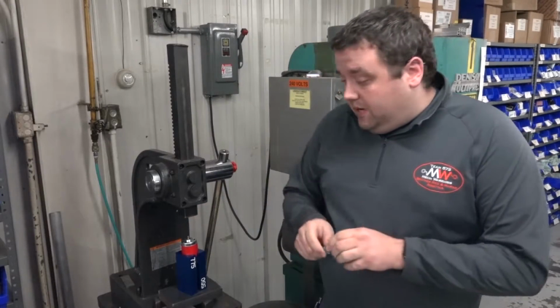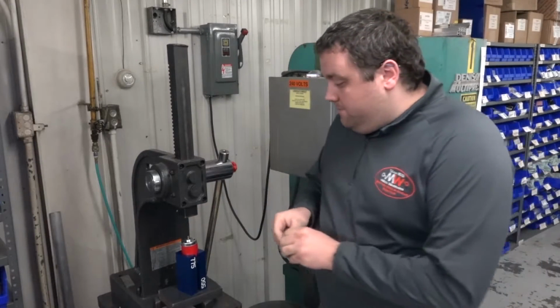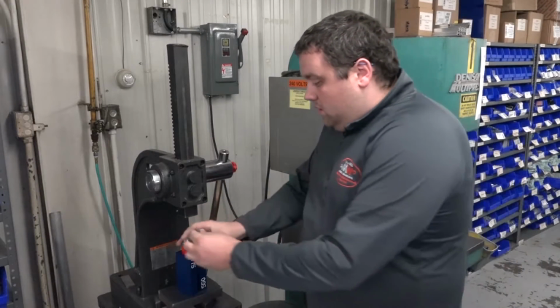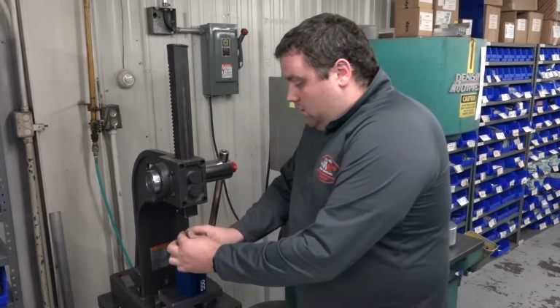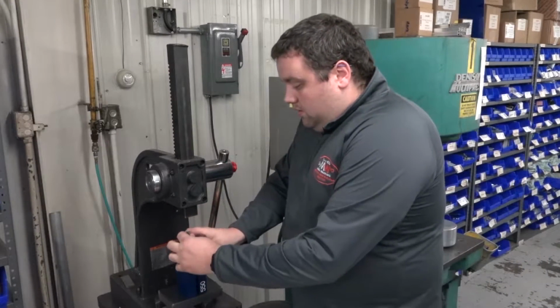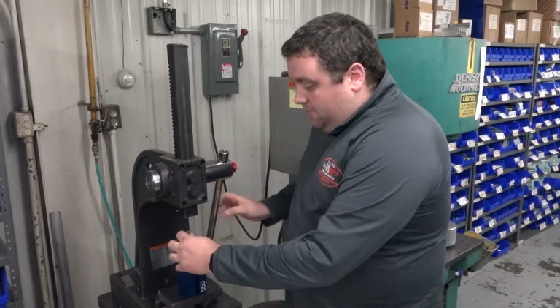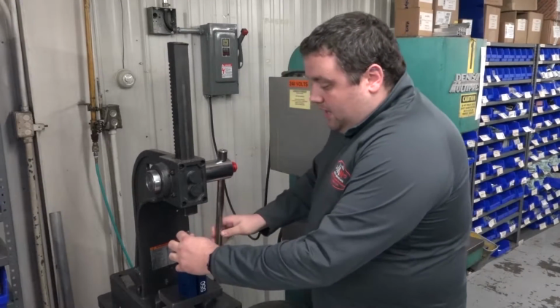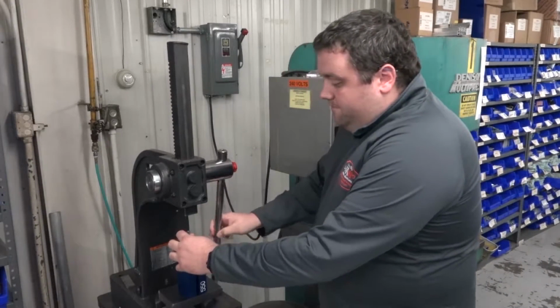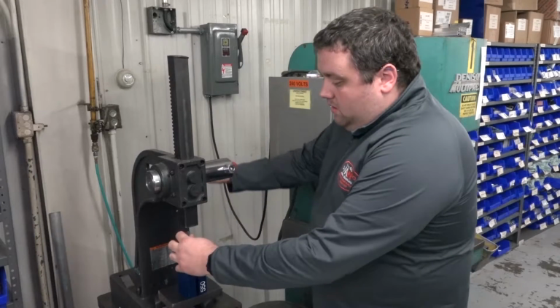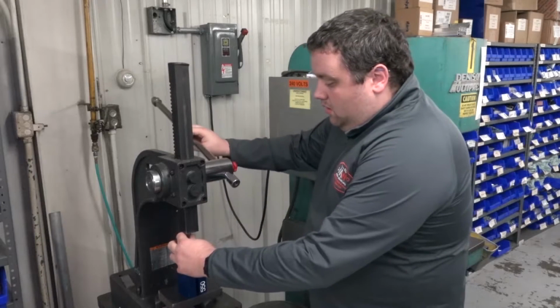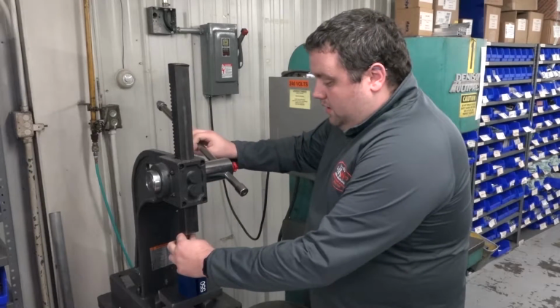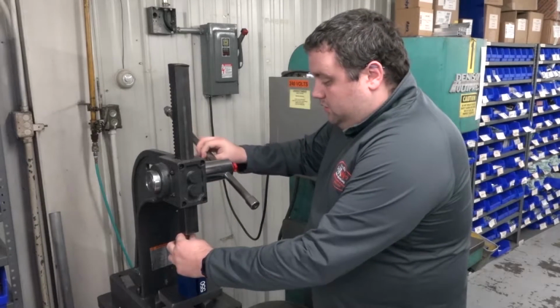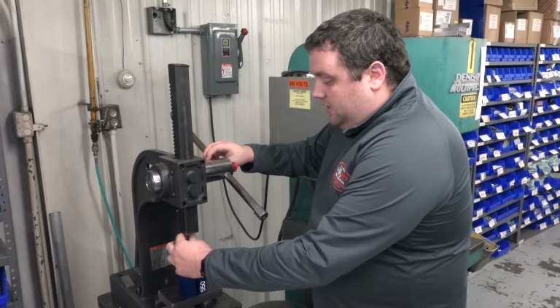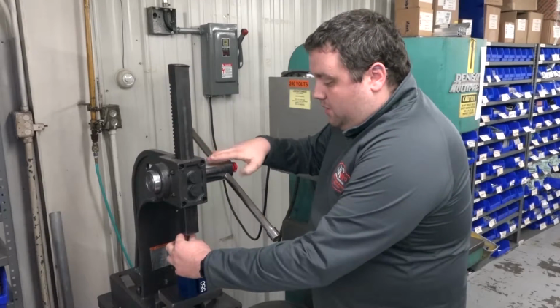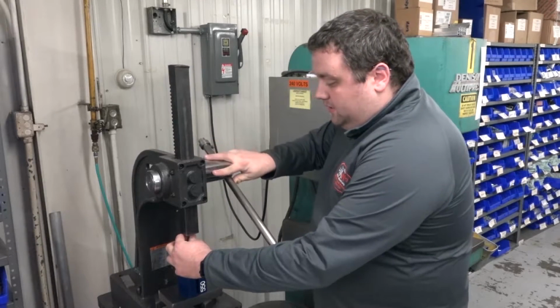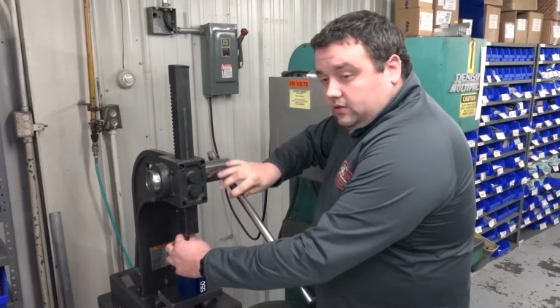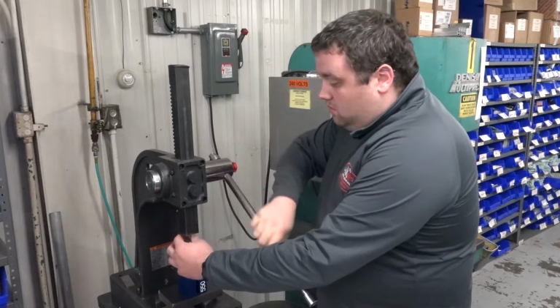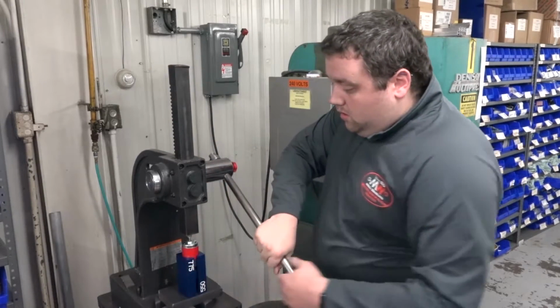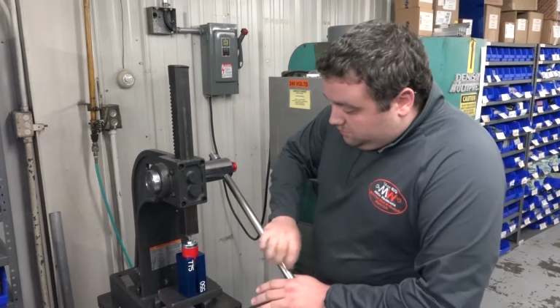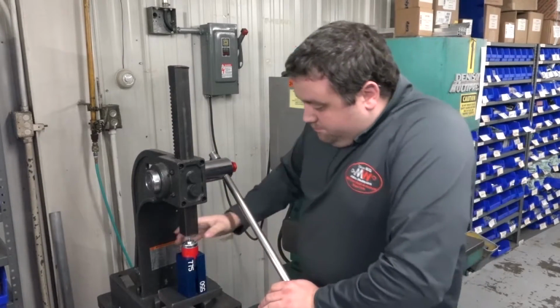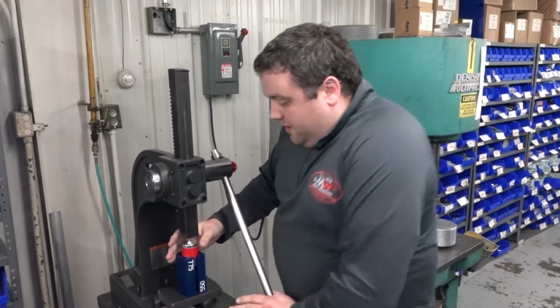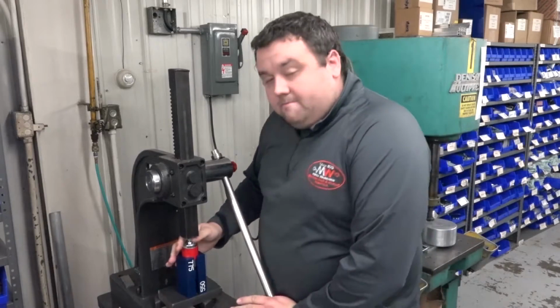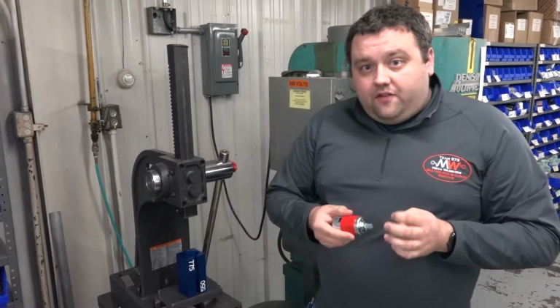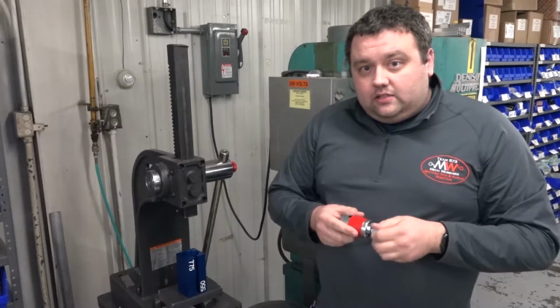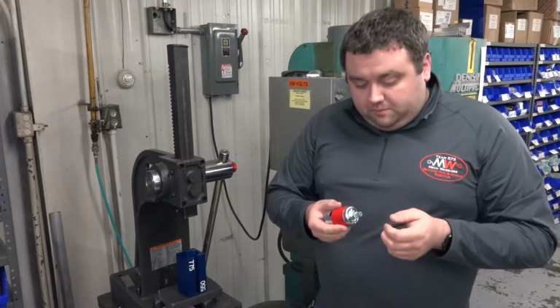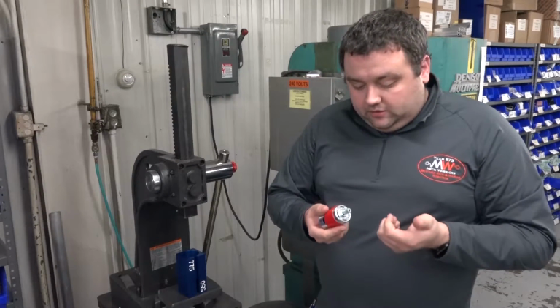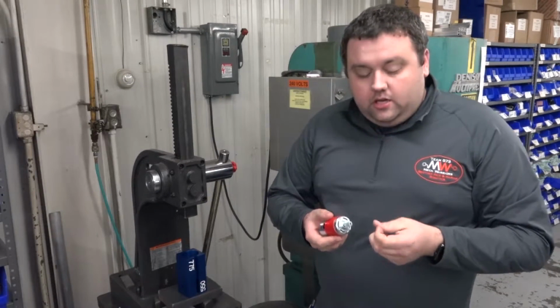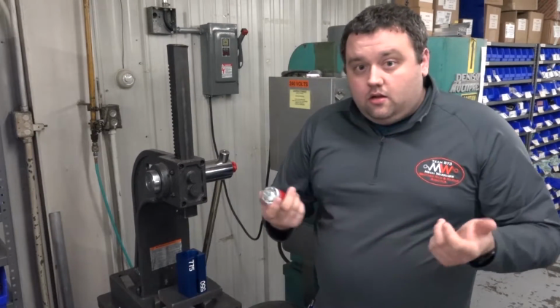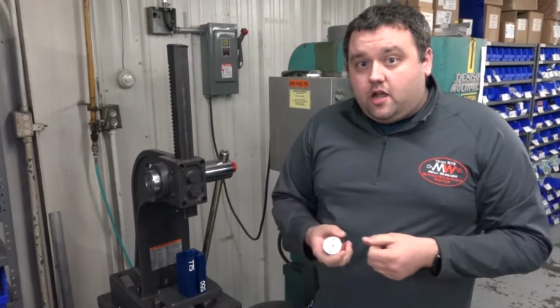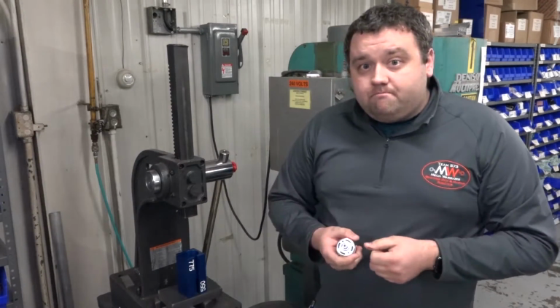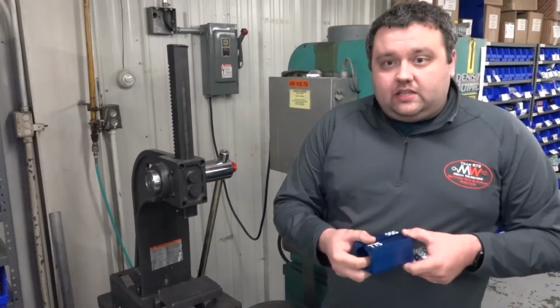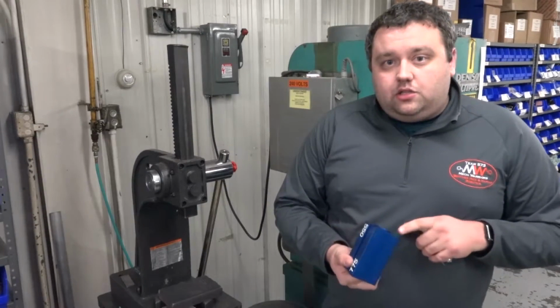You take your pinion, line it up on the top, and then you can just take it to your rubber press like this and push it right on. Verify that it still spins freely and you're done.